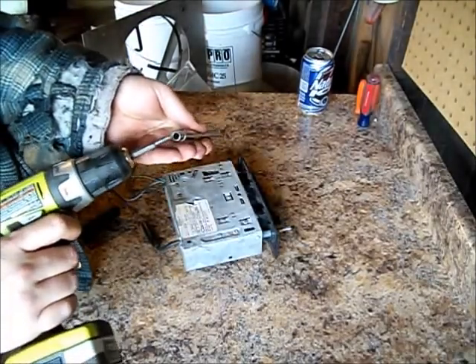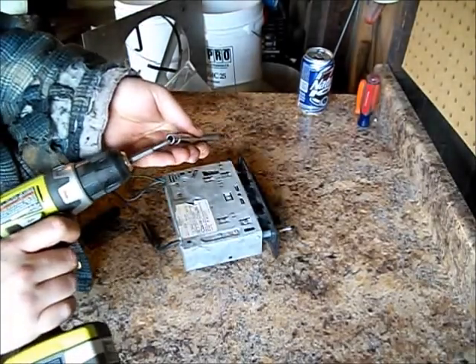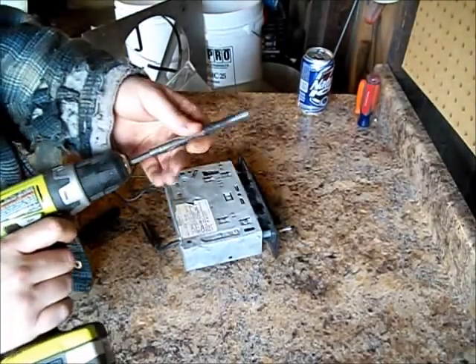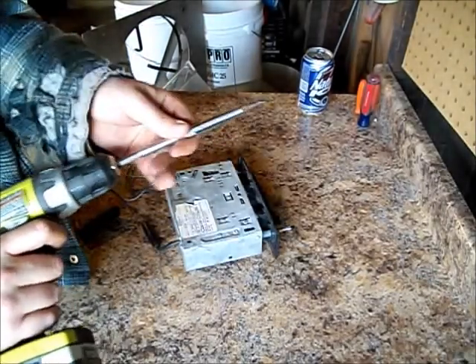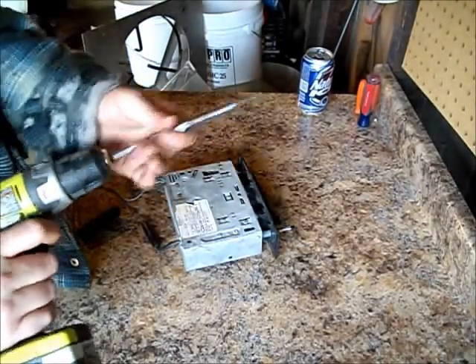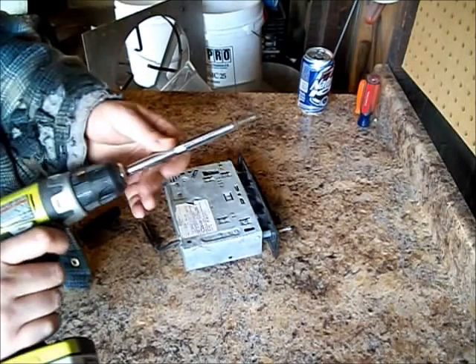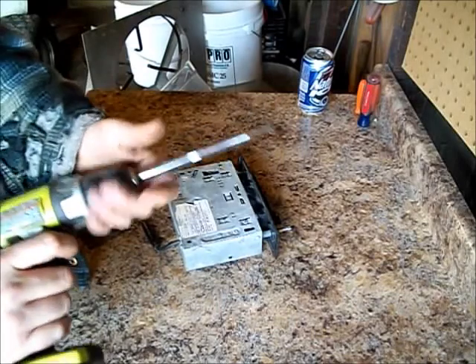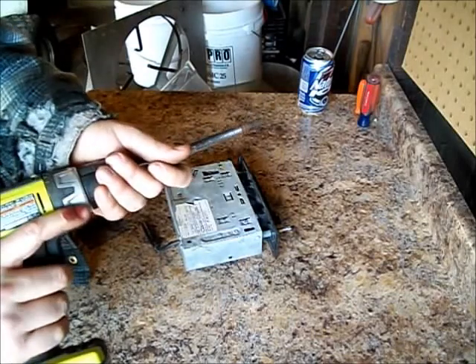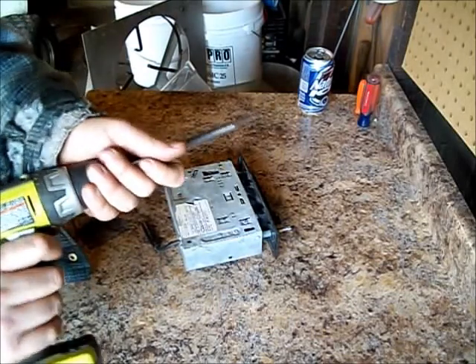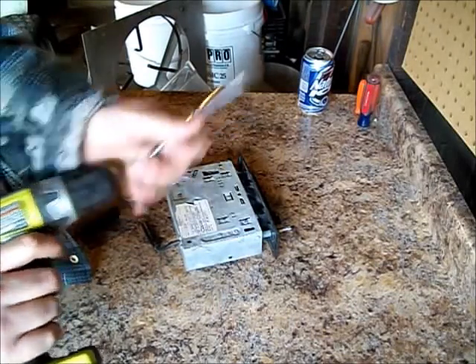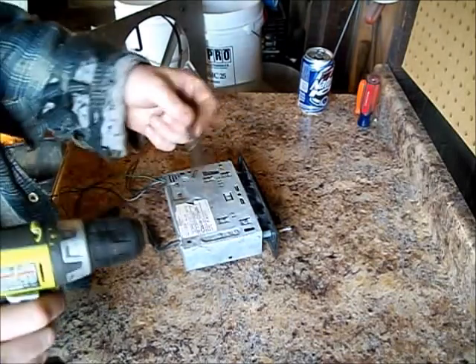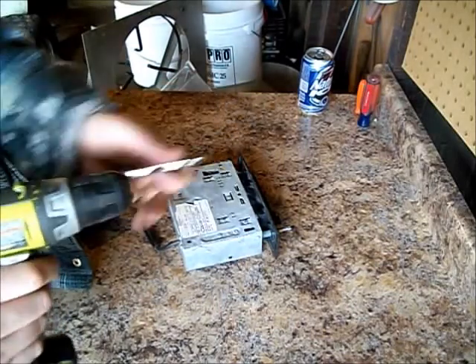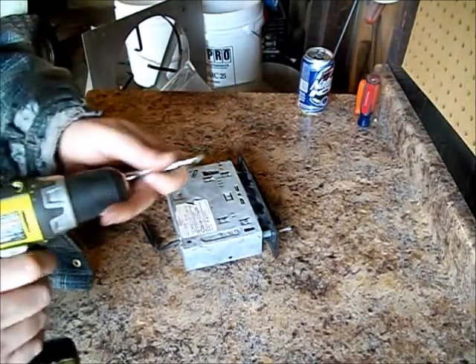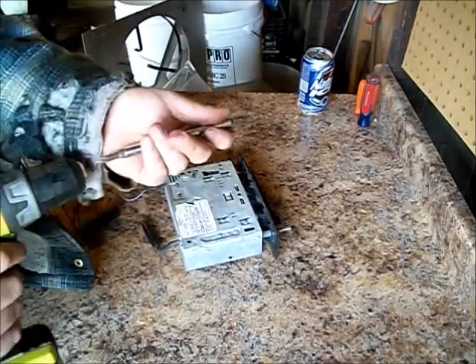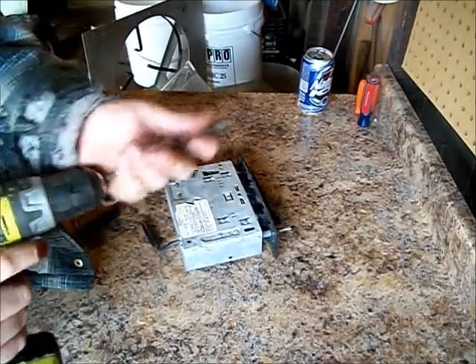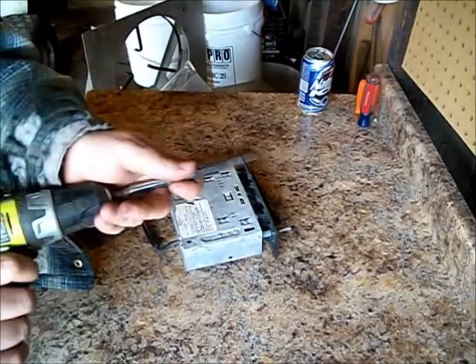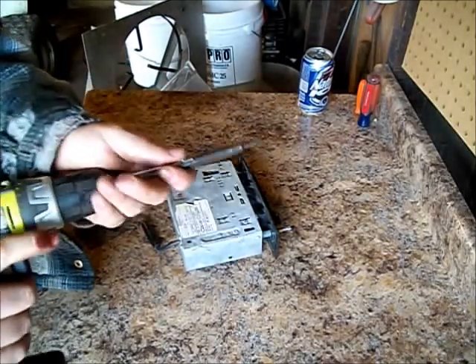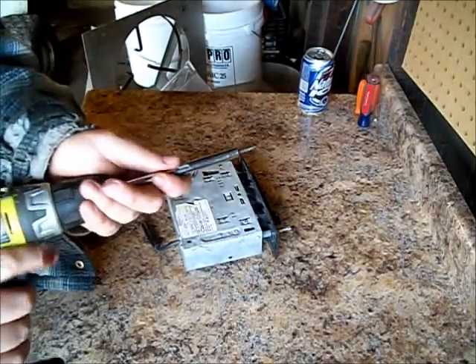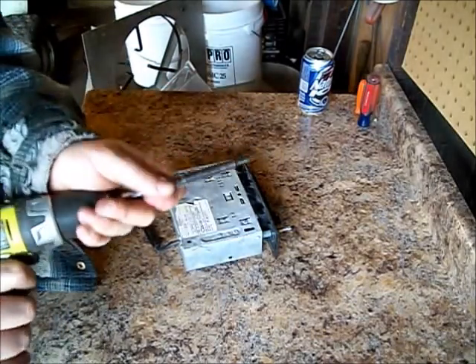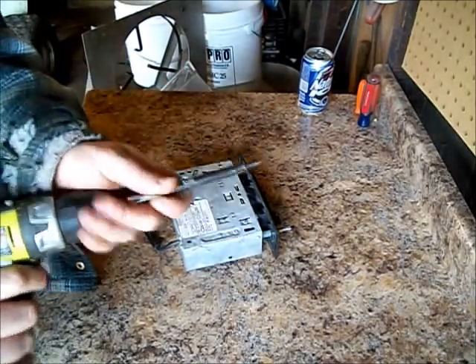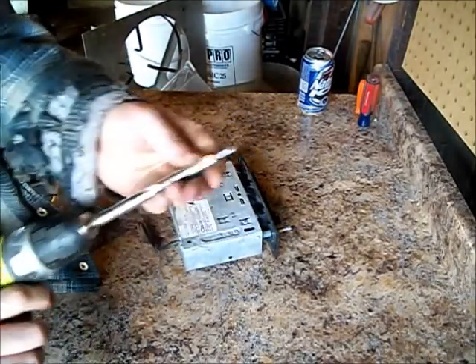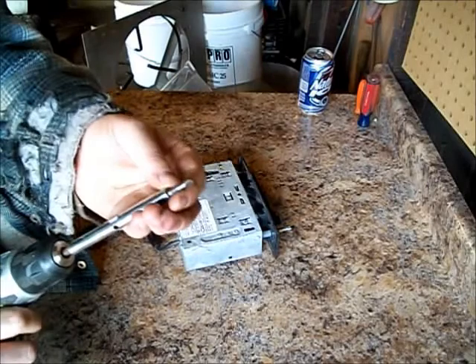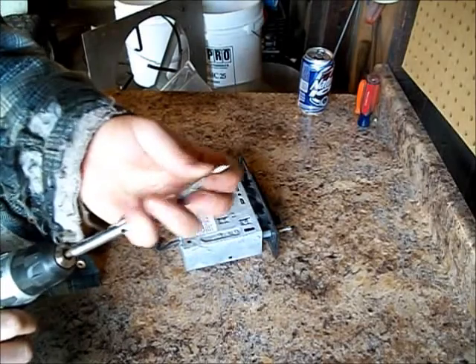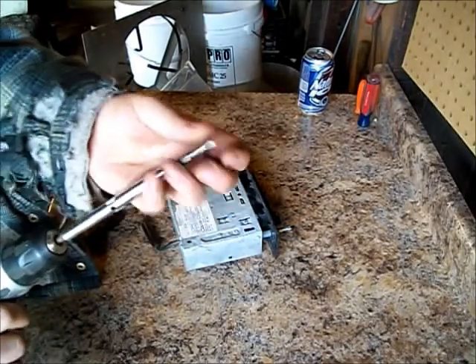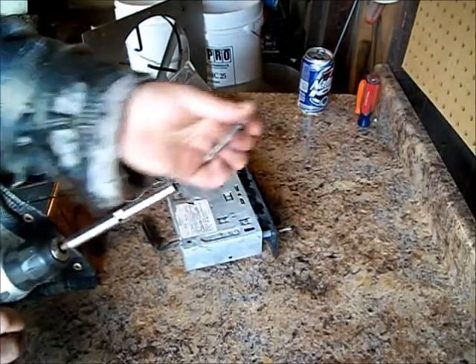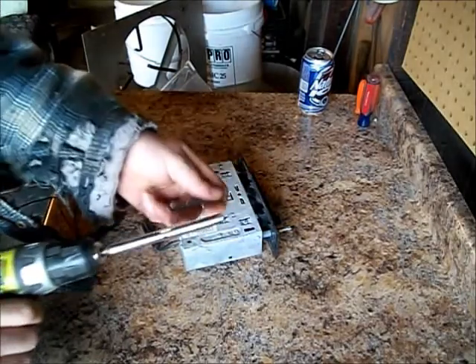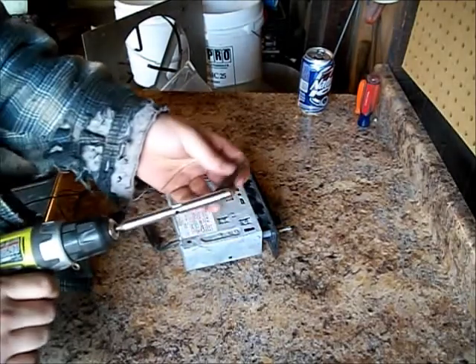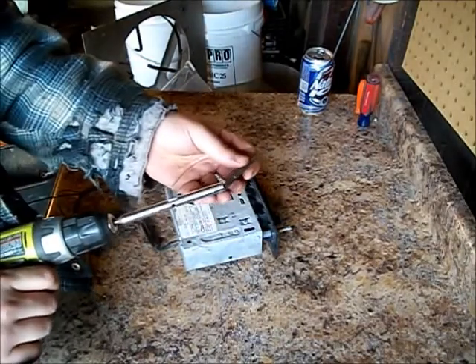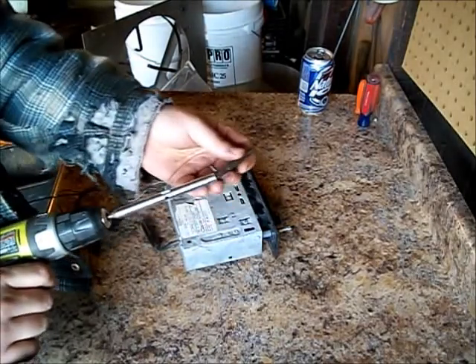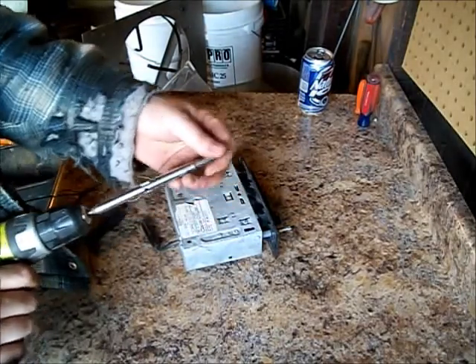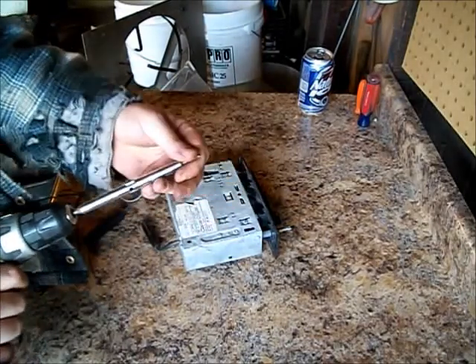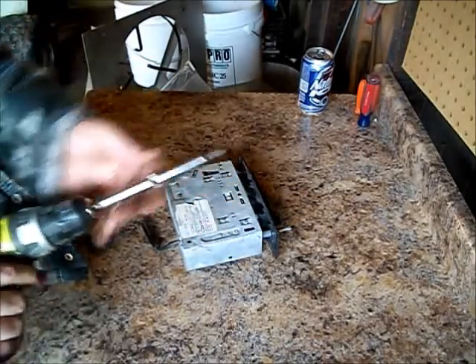This also has 3/16ths on the other side. So all you gotta do is quickly flip it over and now you got small Phillips, small flat, and 3/16ths.